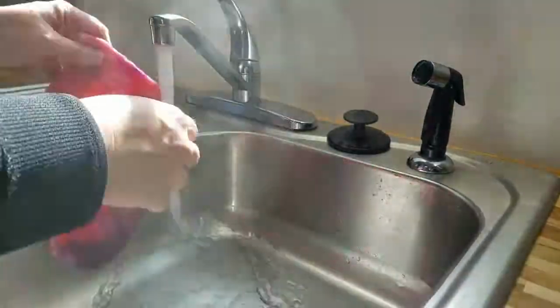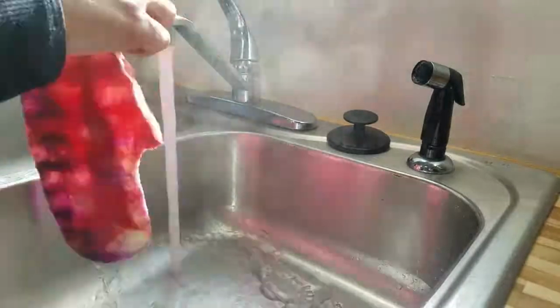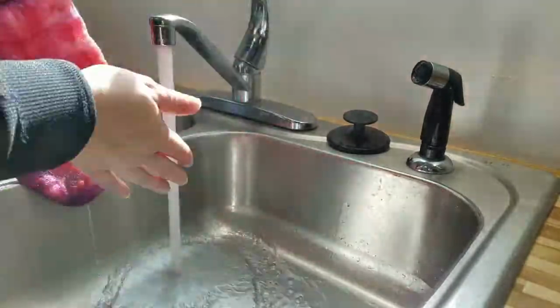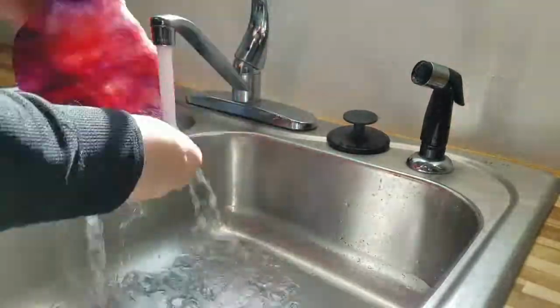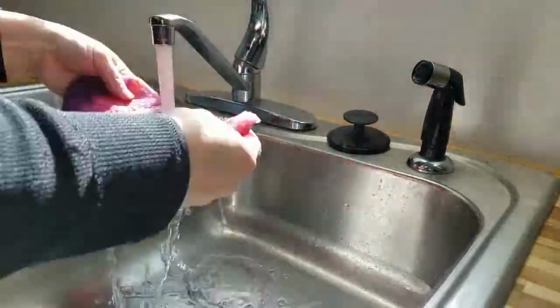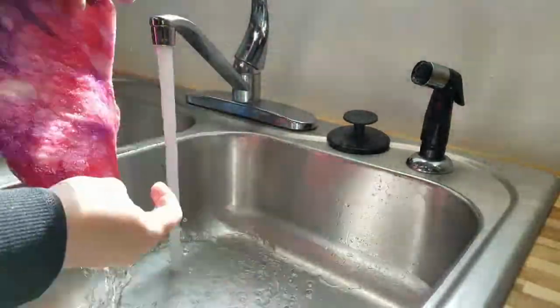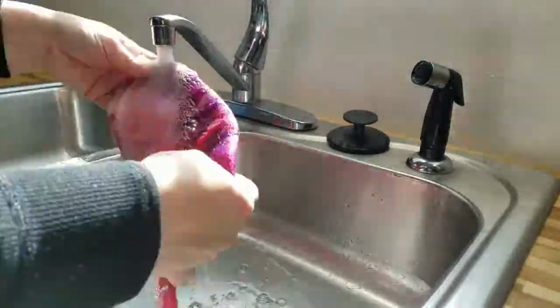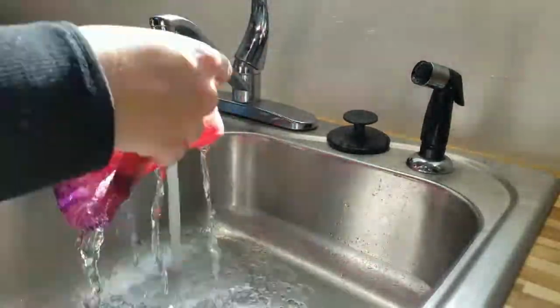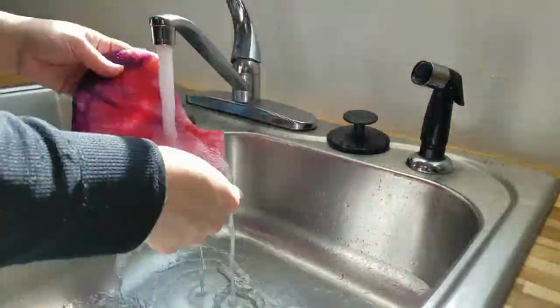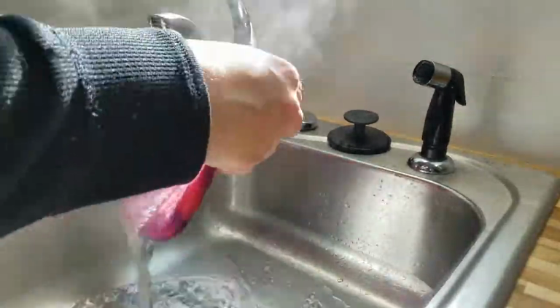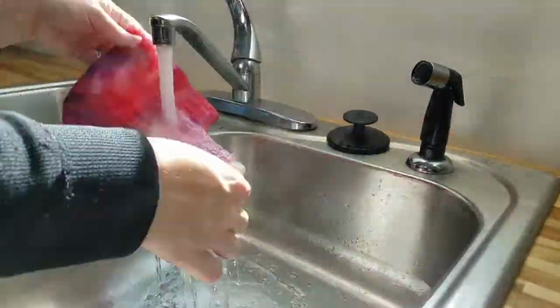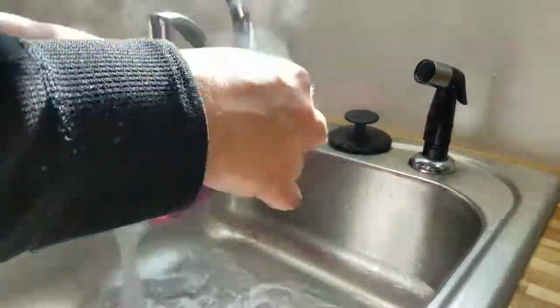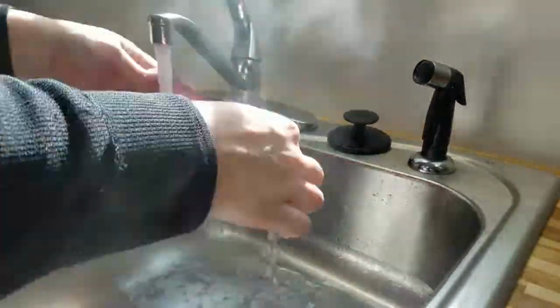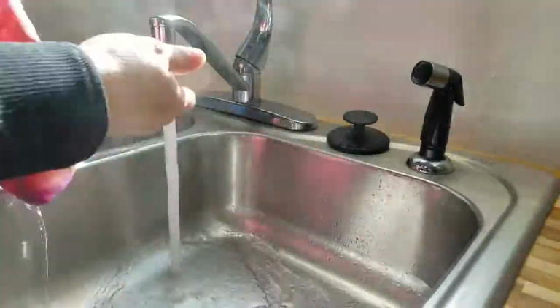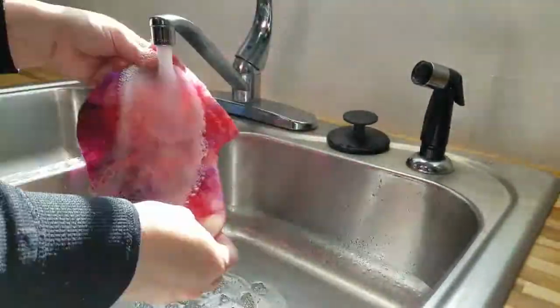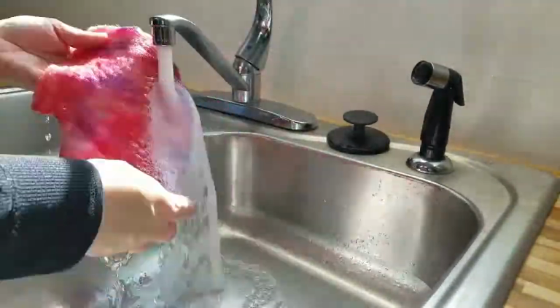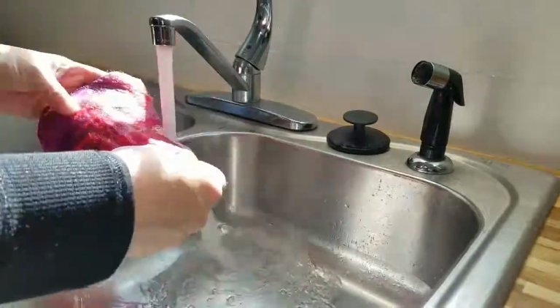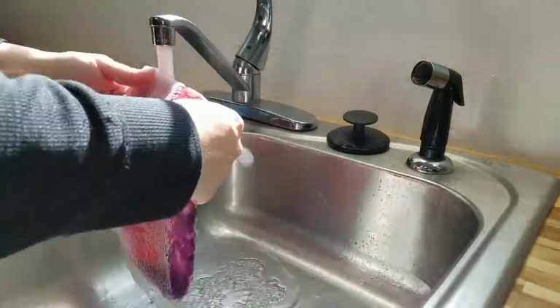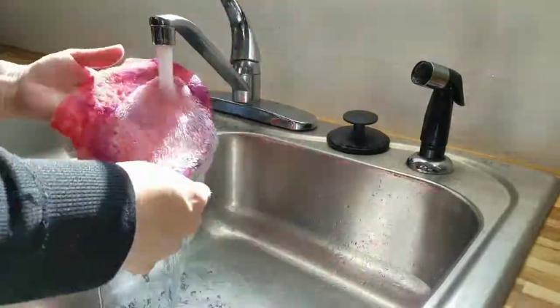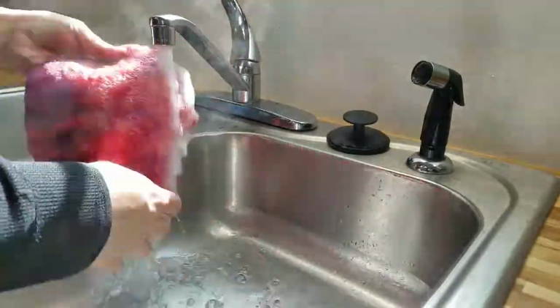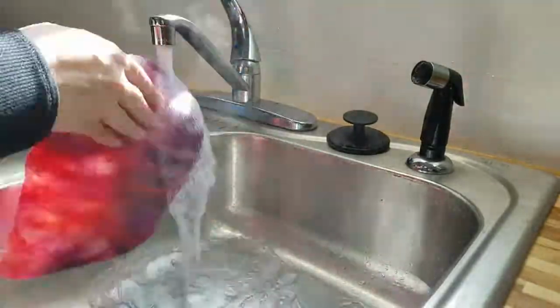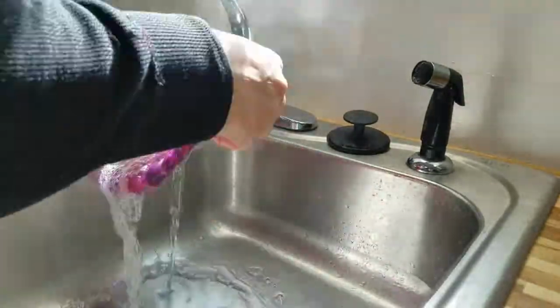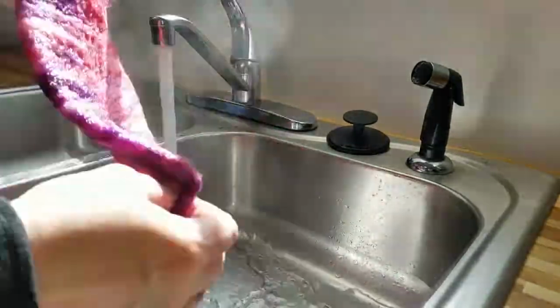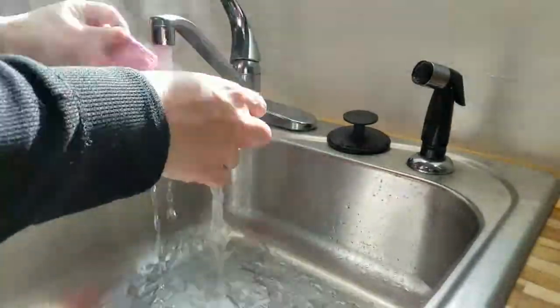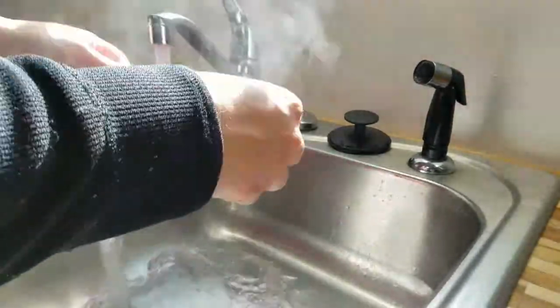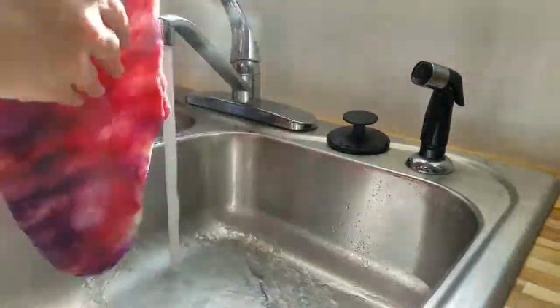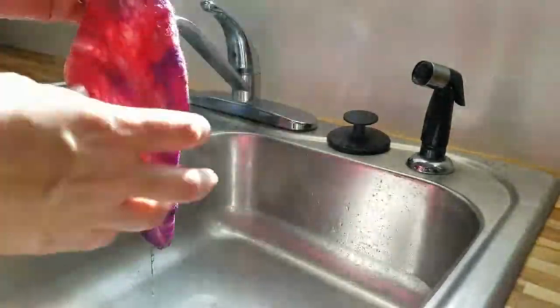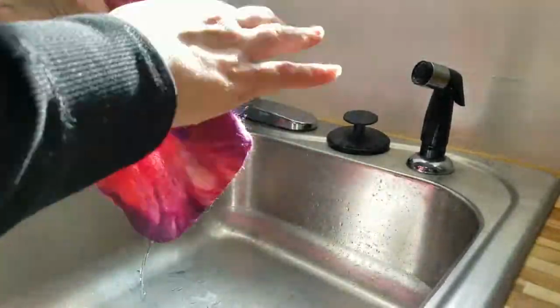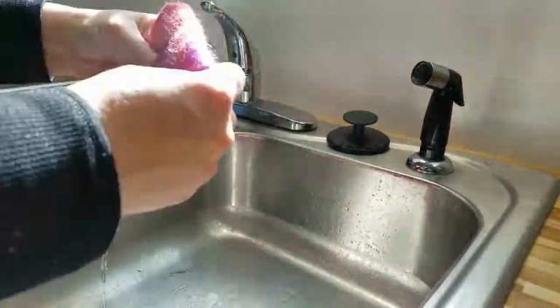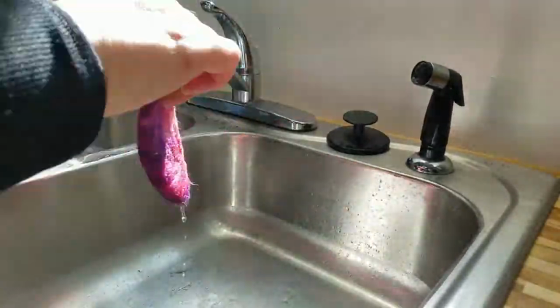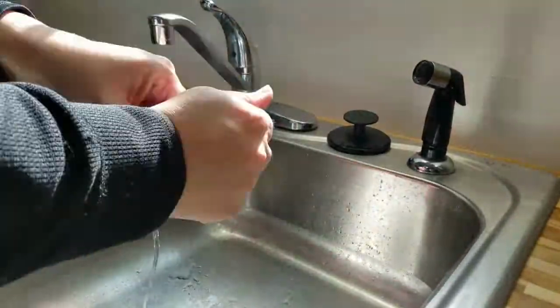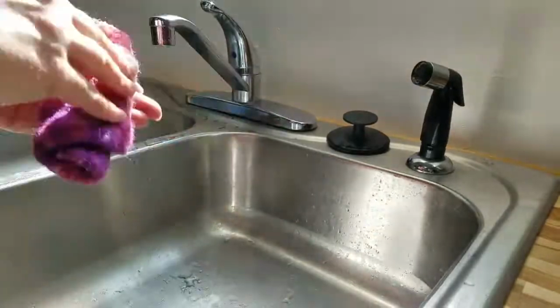To shock the fabric and make it stronger, you're going to rotate about five times between a hot water scald and a cold water cool off, about 30 seconds each.